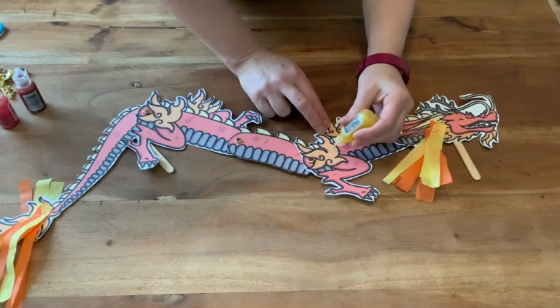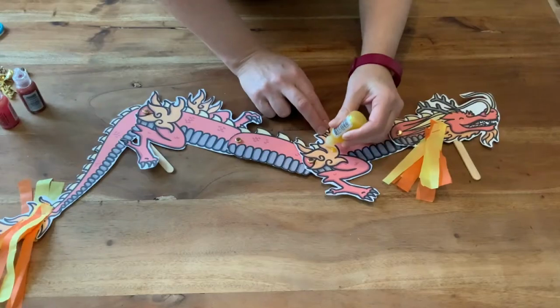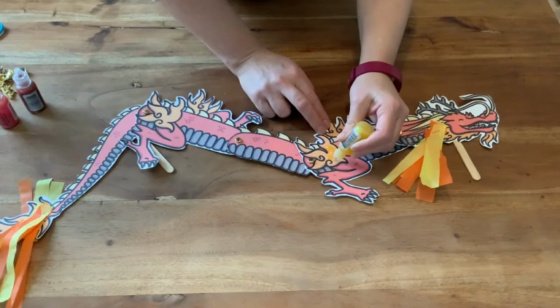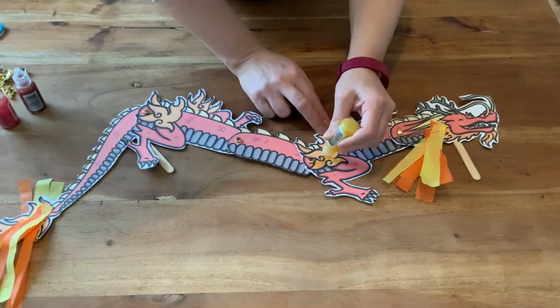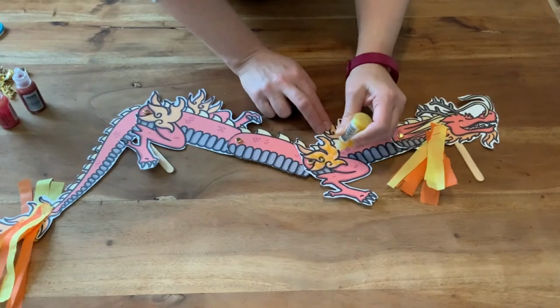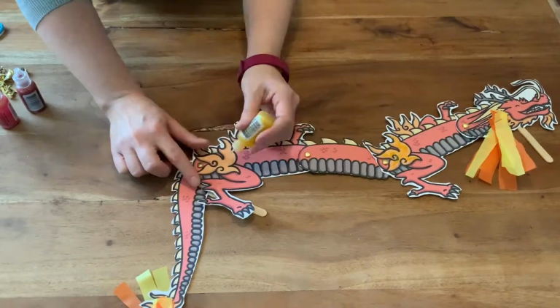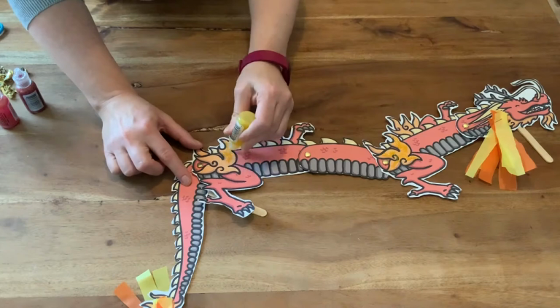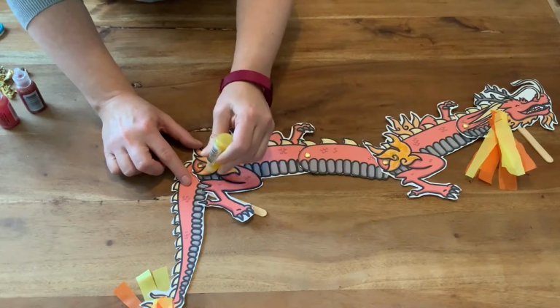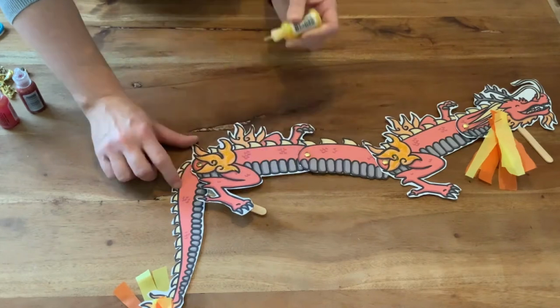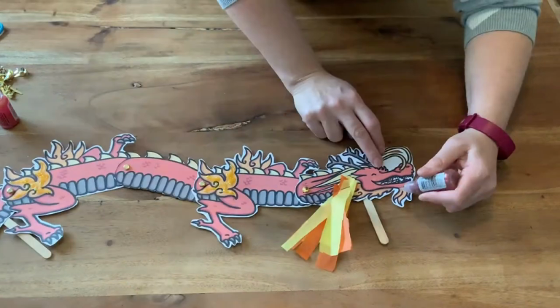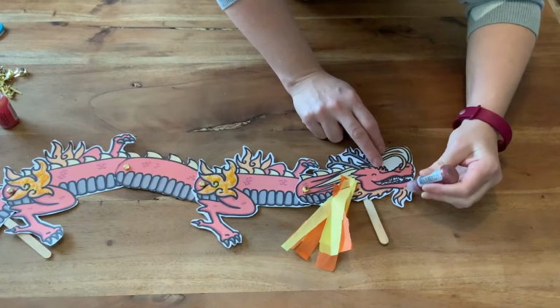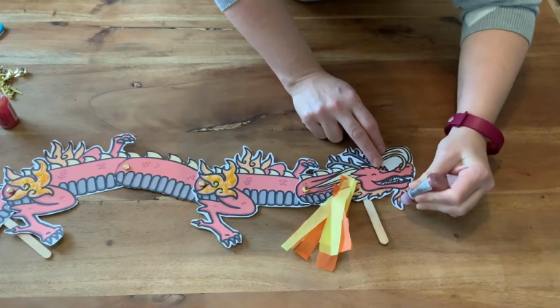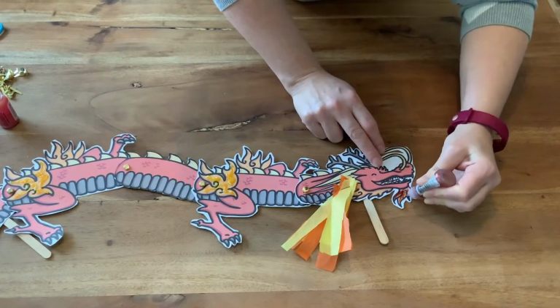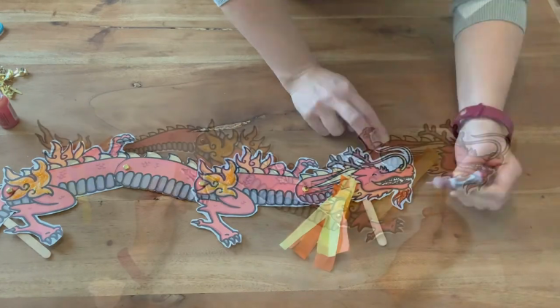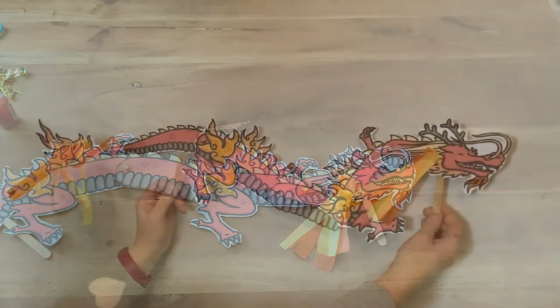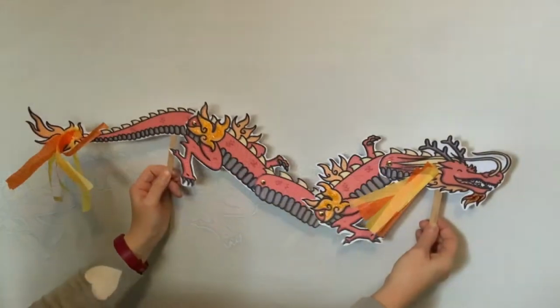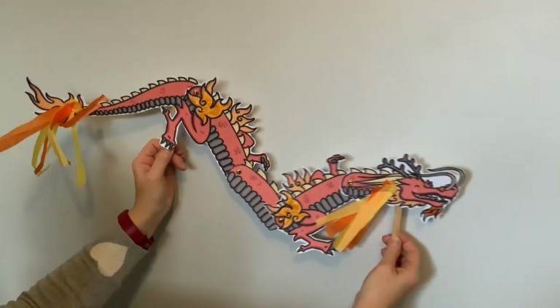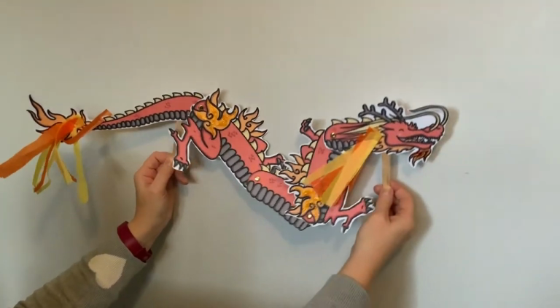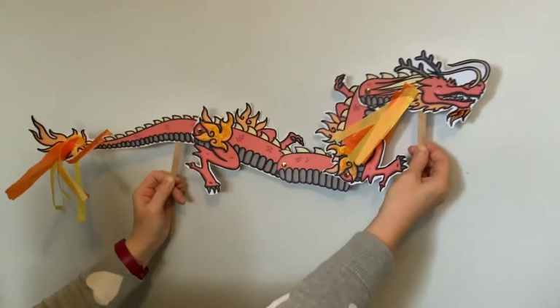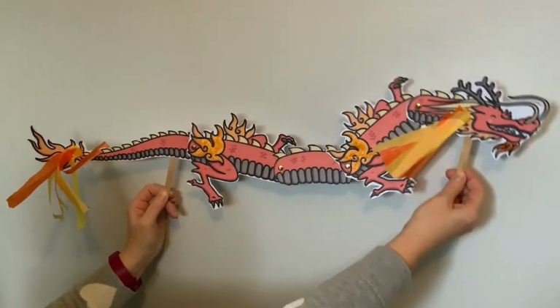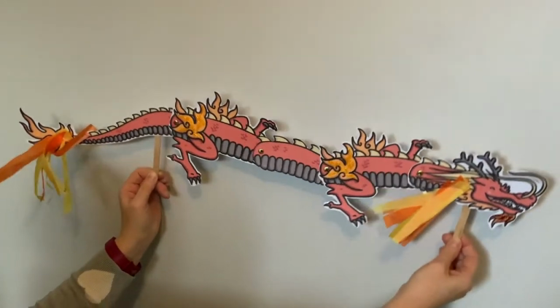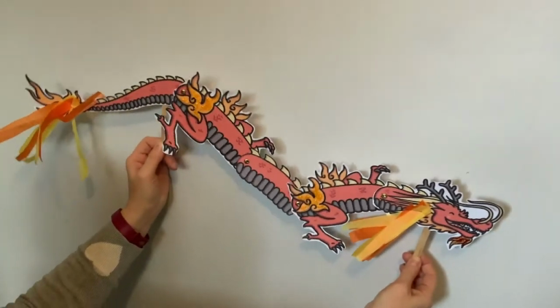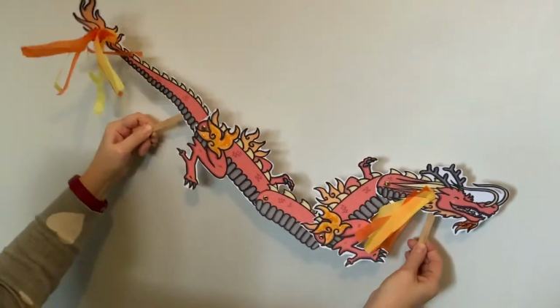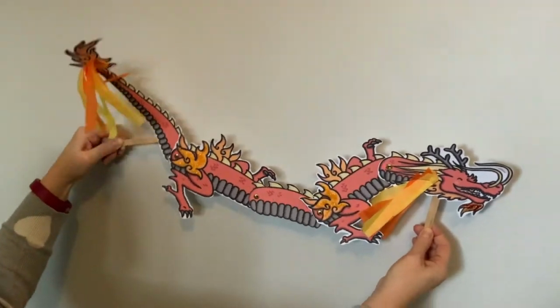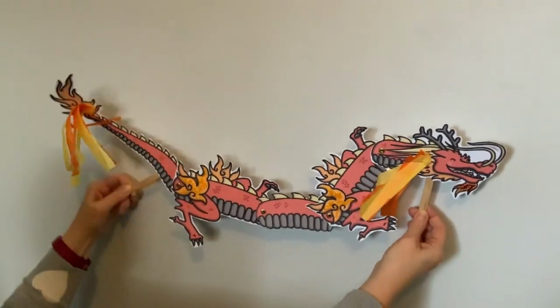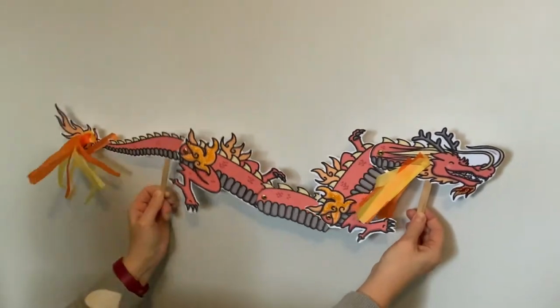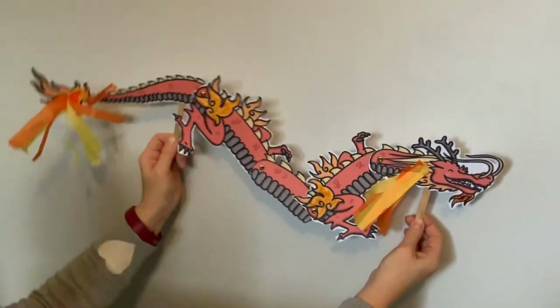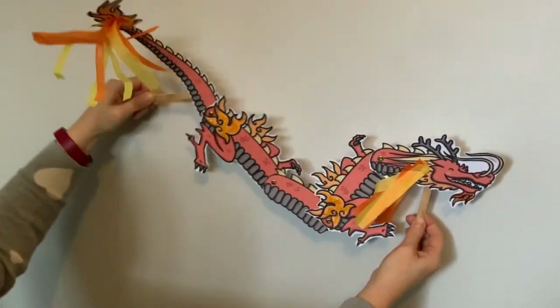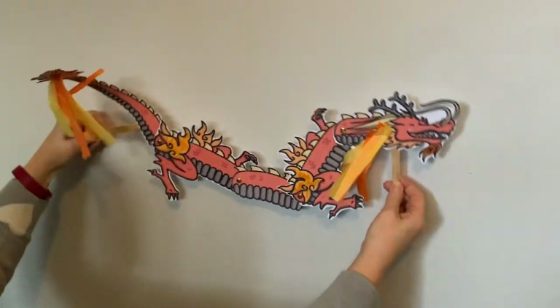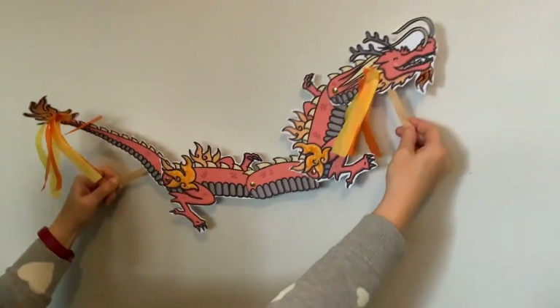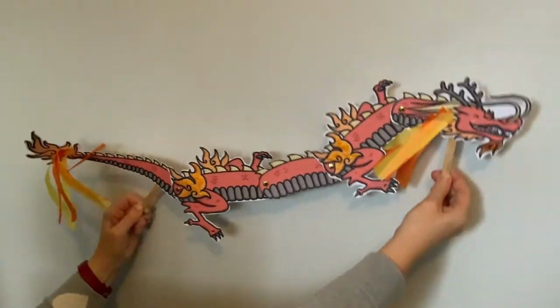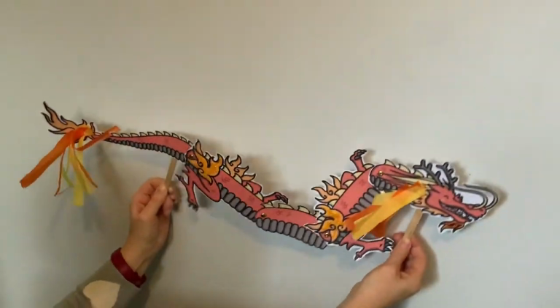You could also try adding some glitter or glitter glue. Now your Chinese dragon is ready to play with — why not use him when learning about or celebrating Chinese New Year?